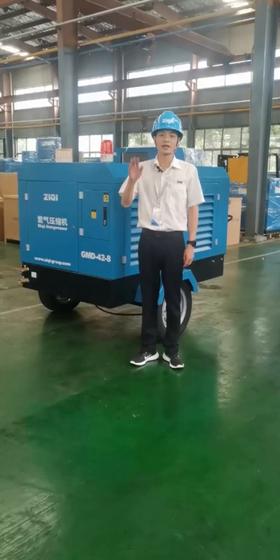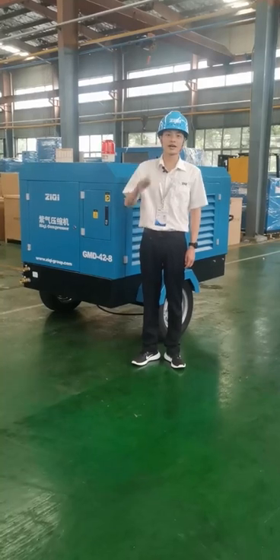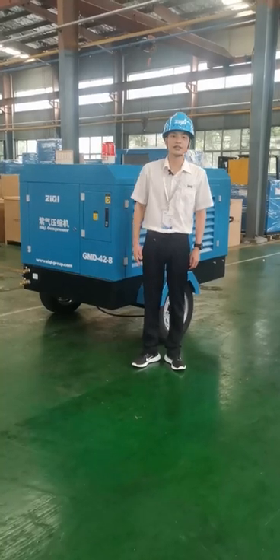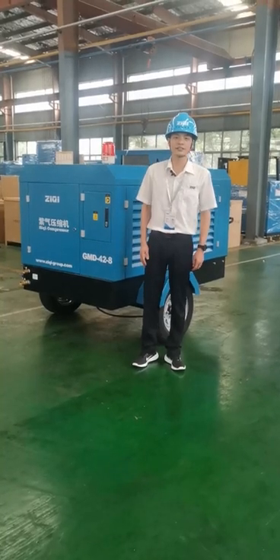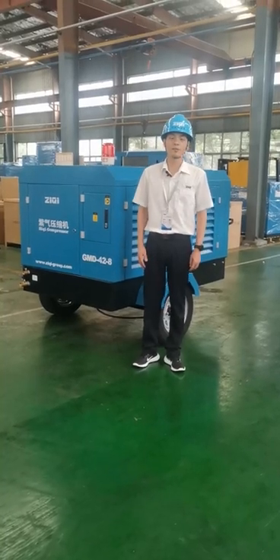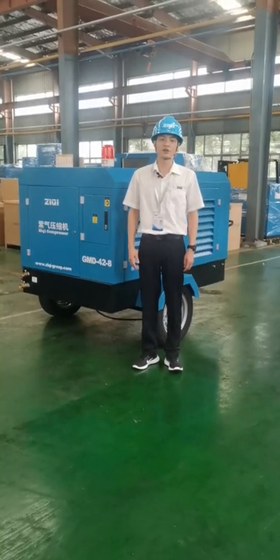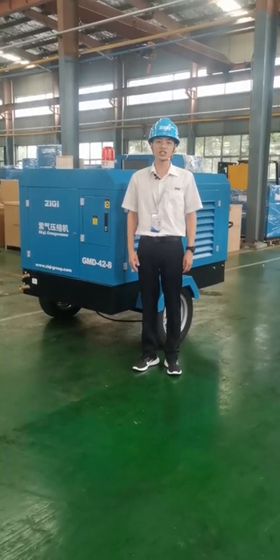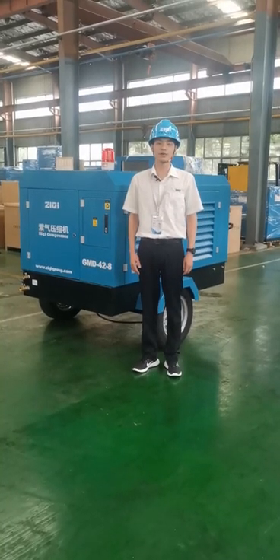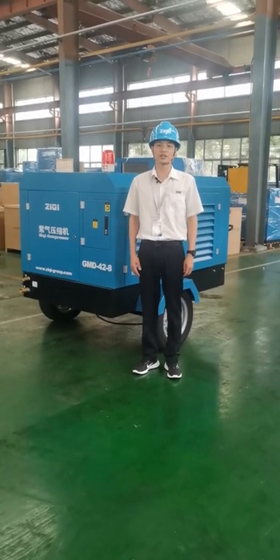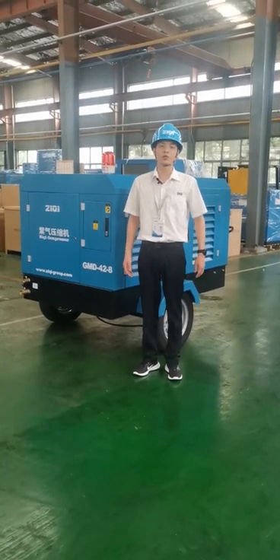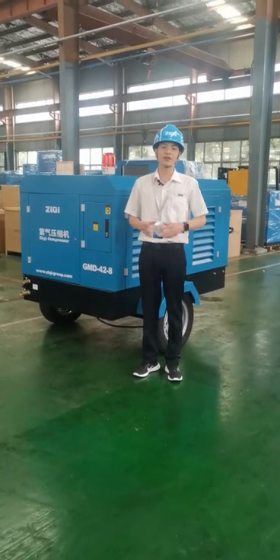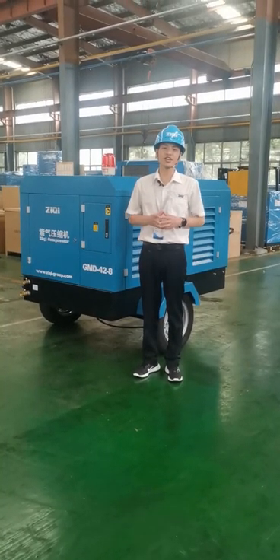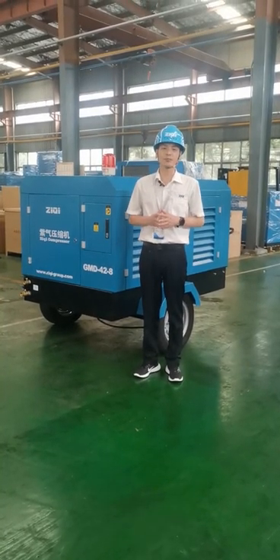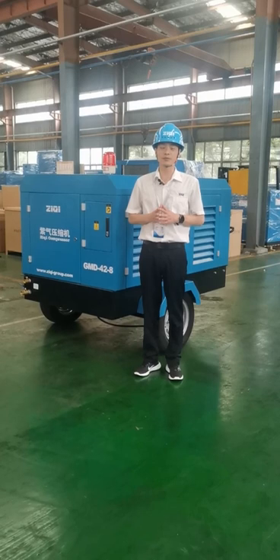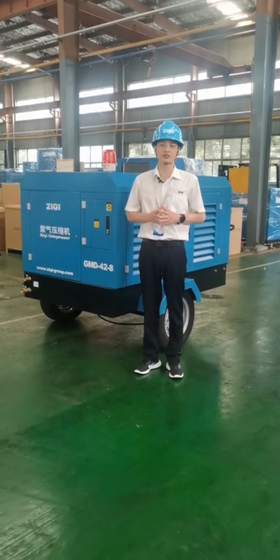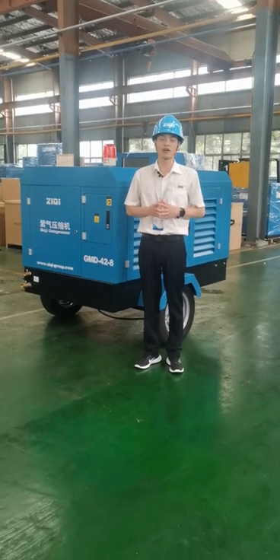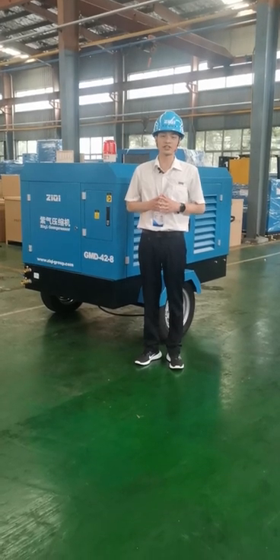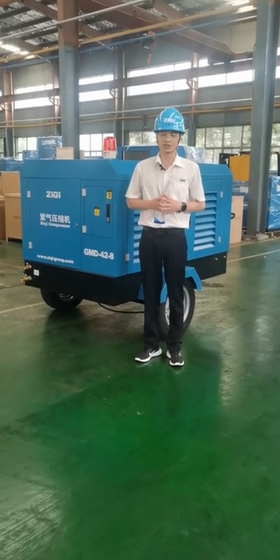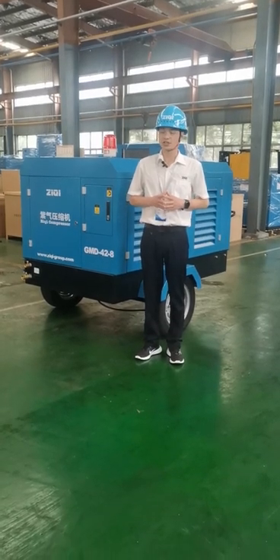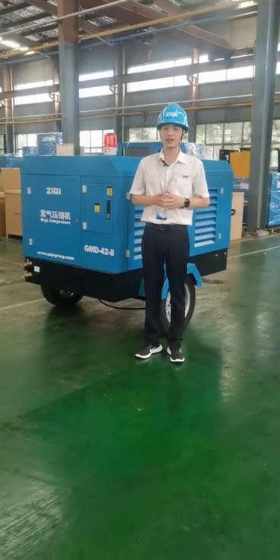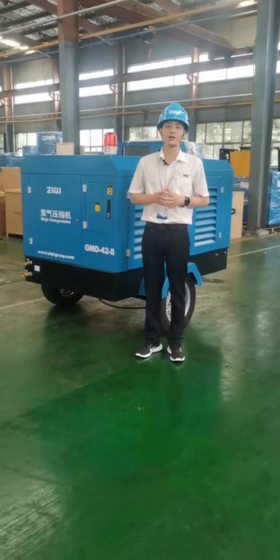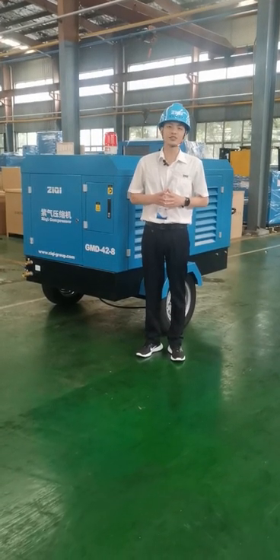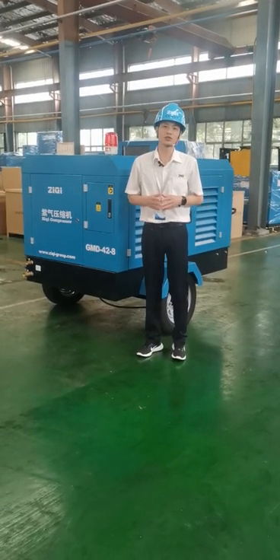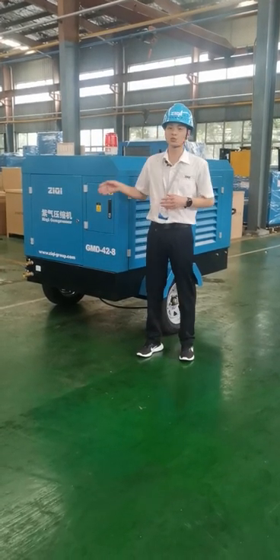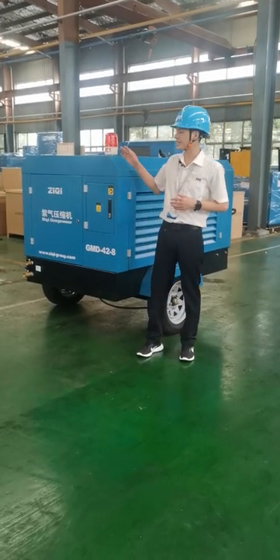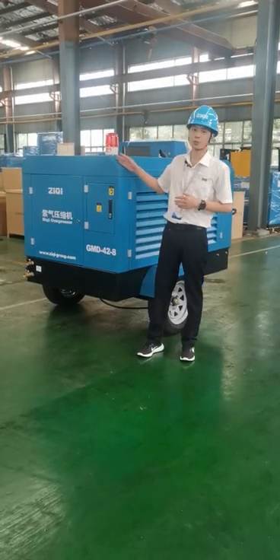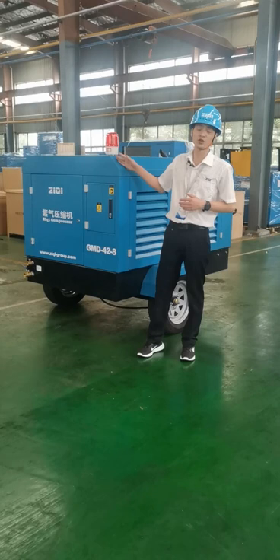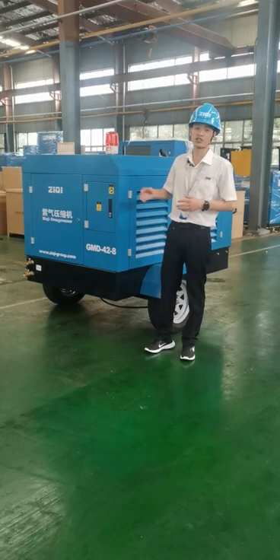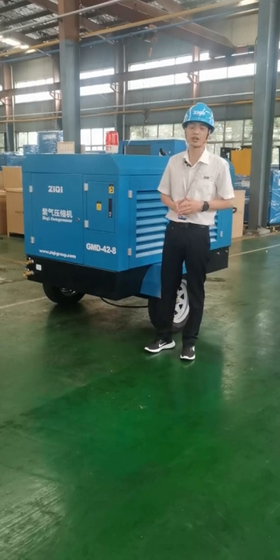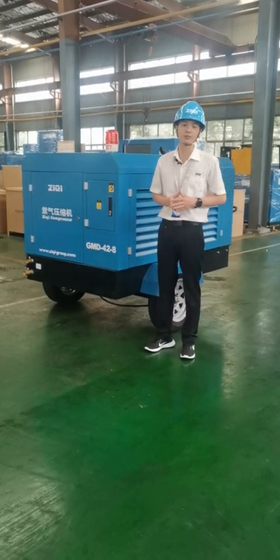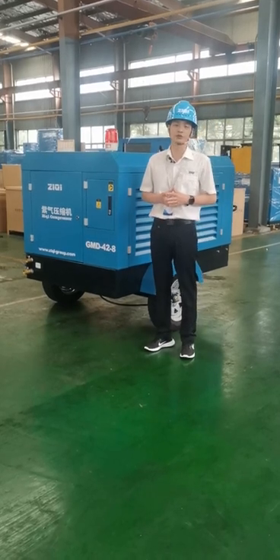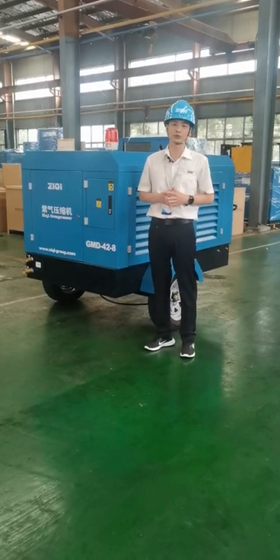Hi, this is Bob from ZZUQI Compressor. We are a professional air compressor manufacturer with over 50 years of experience. Today, I am glad to introduce one set of portable diesel screw air compressor for you.